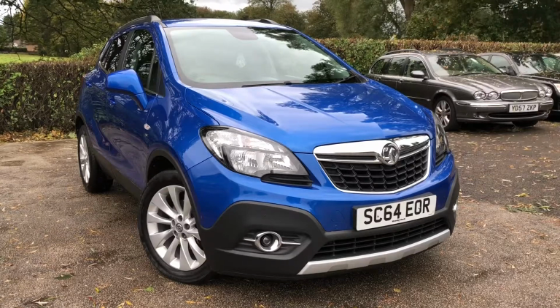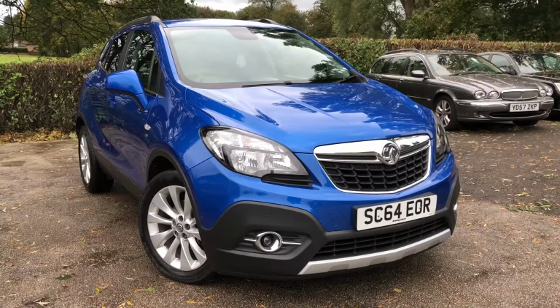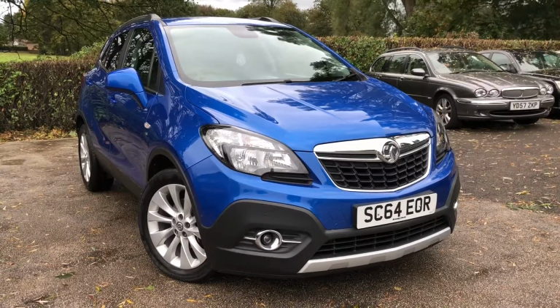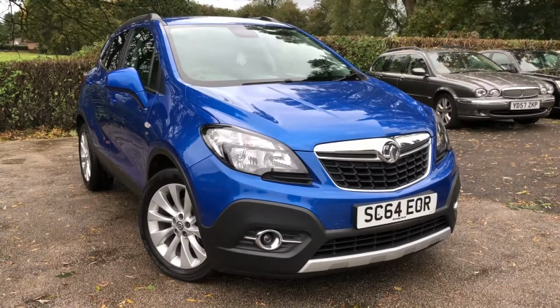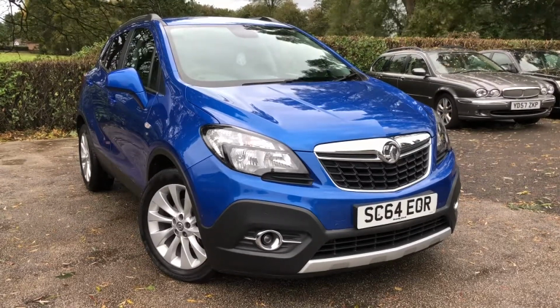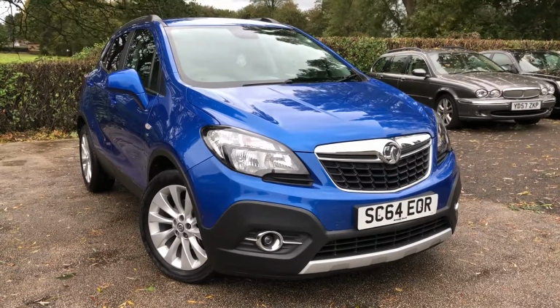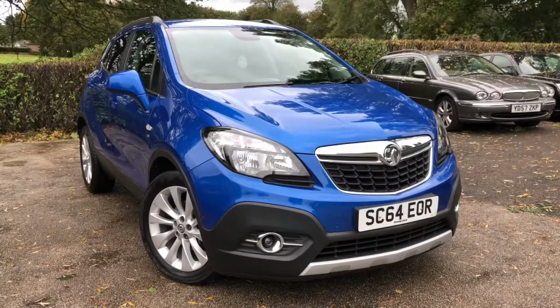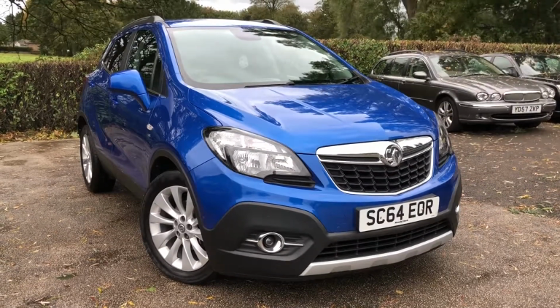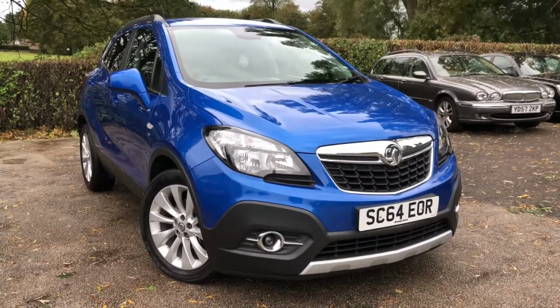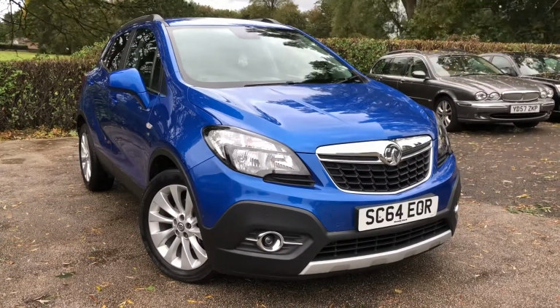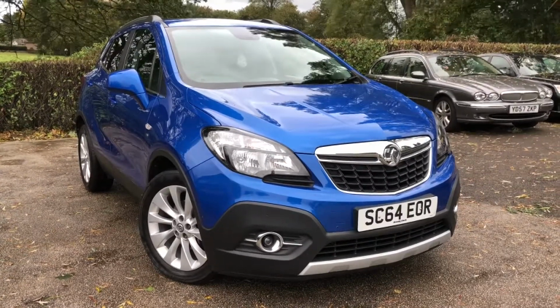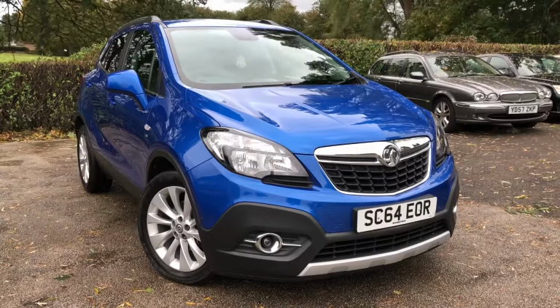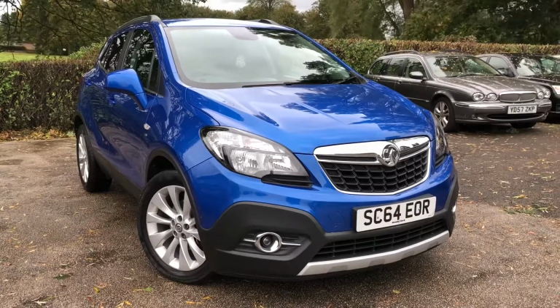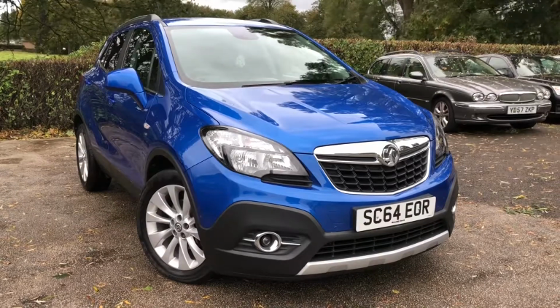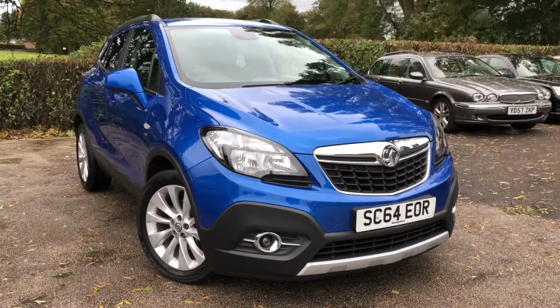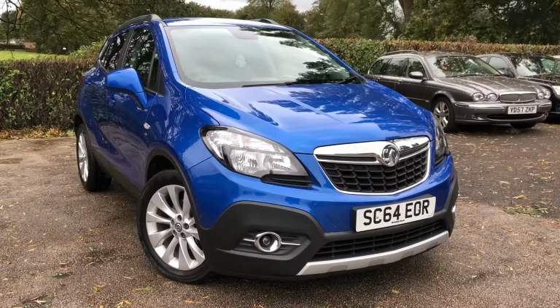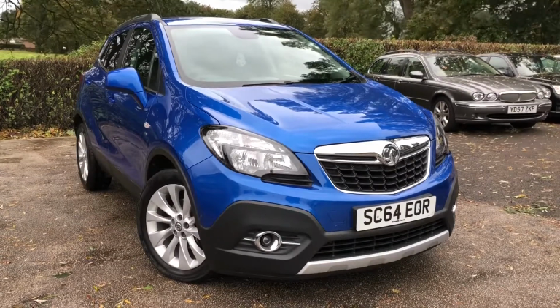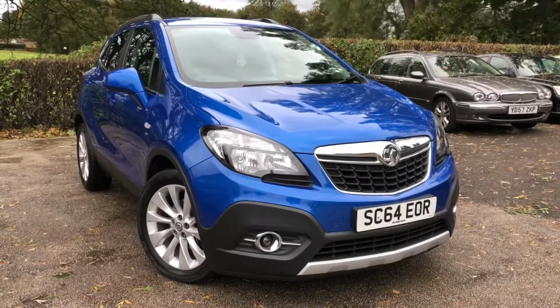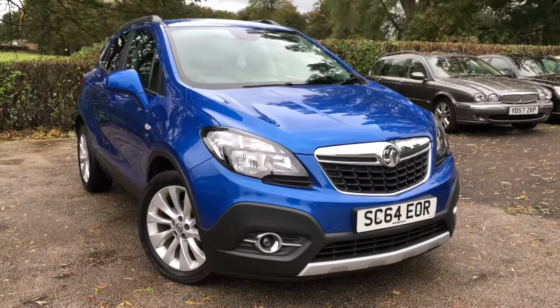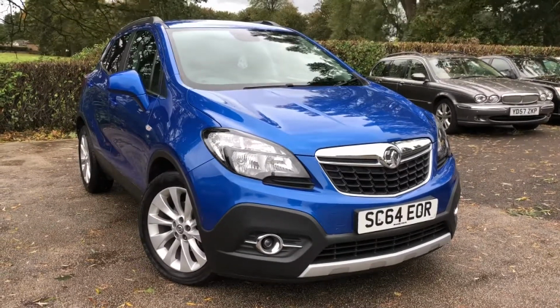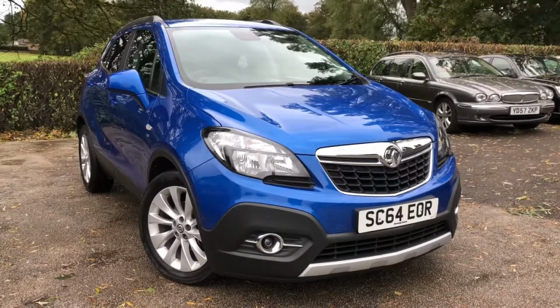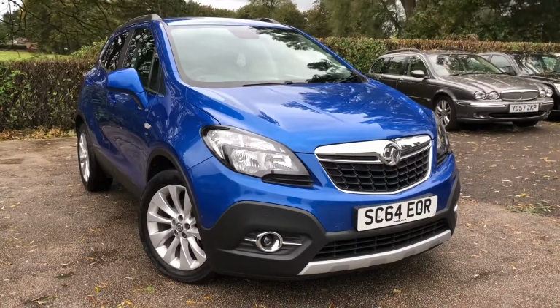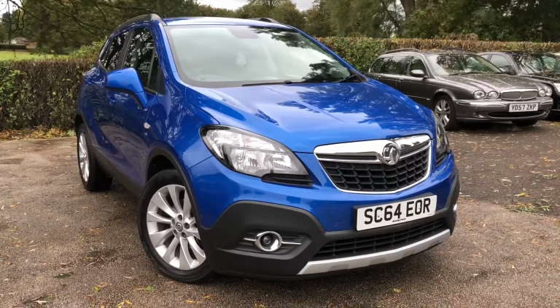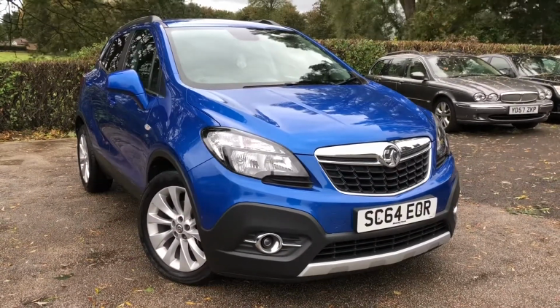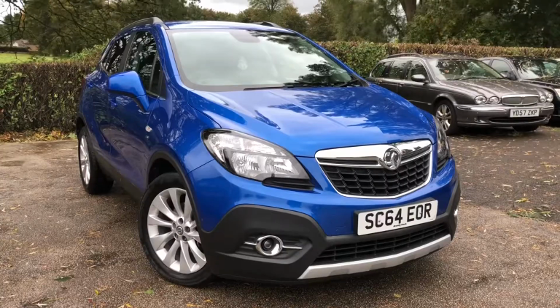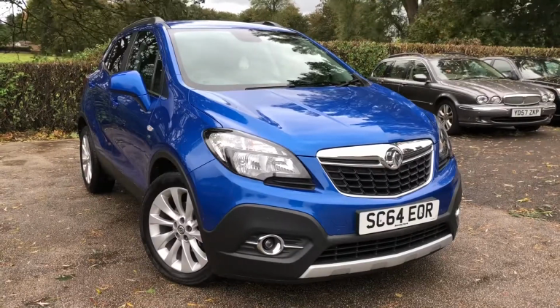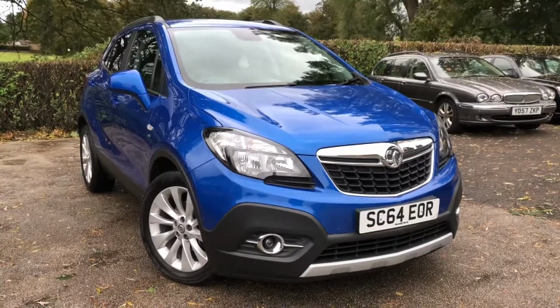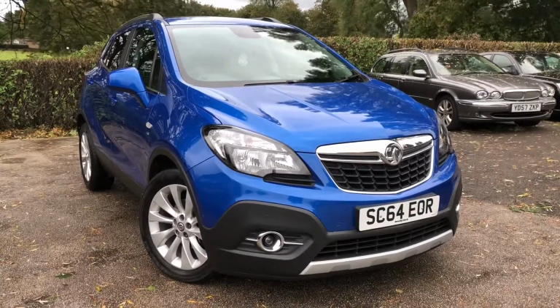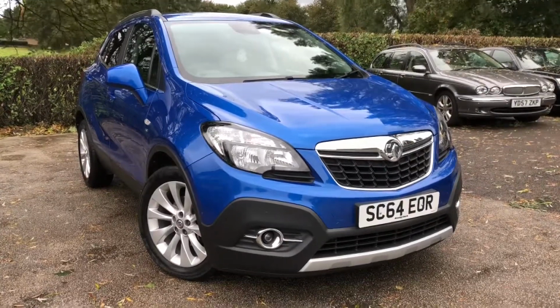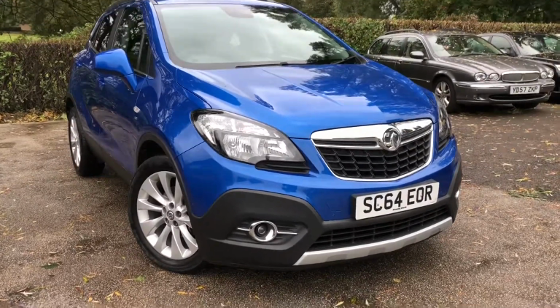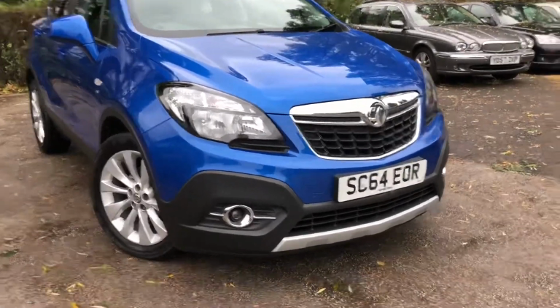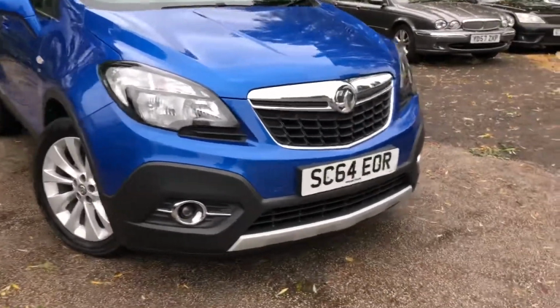Hello and welcome to All My Cars Ltd set in North West Cheshire. This next vehicle we have on sale is a 2014 Vauxhall Mokka 1.6 SE with start-stop technology, 5 door, finished in metallic blue. Let's take a closer look.